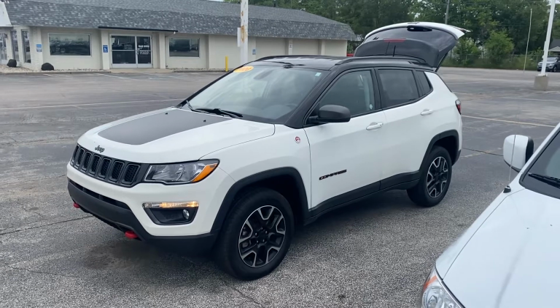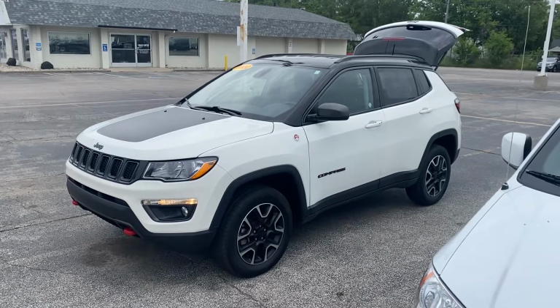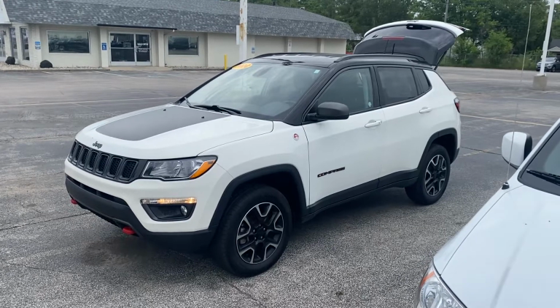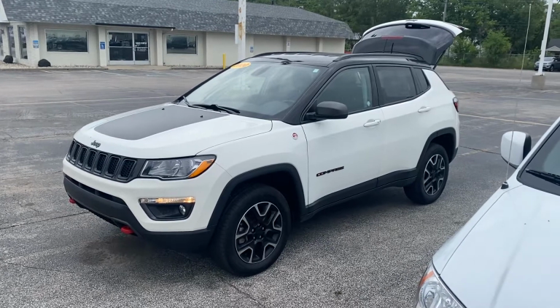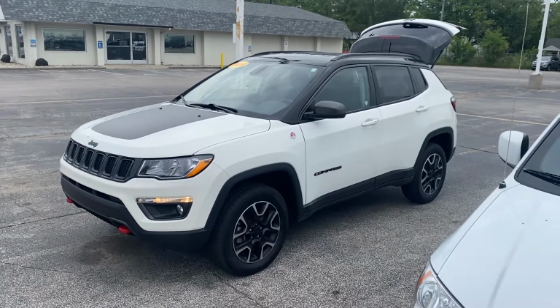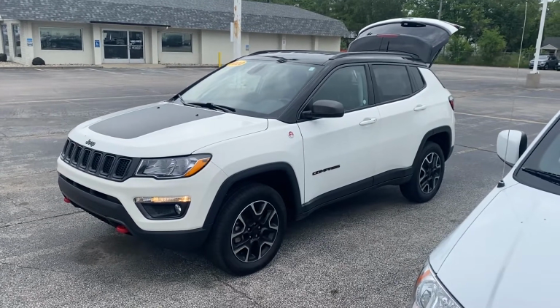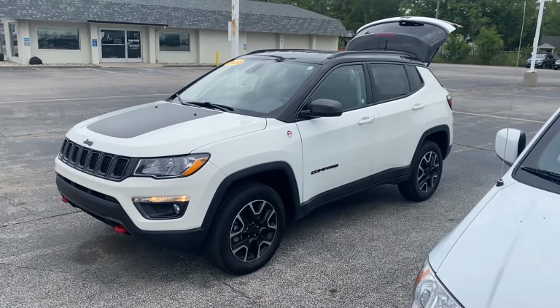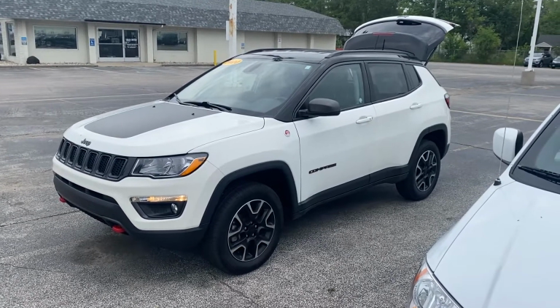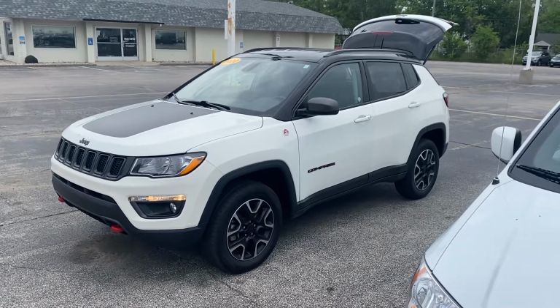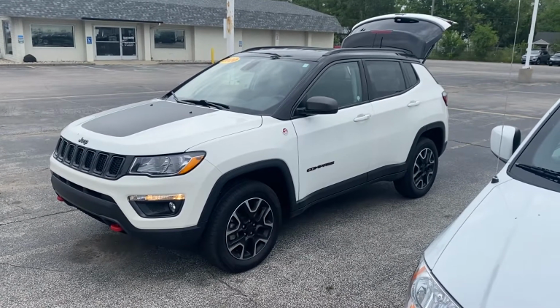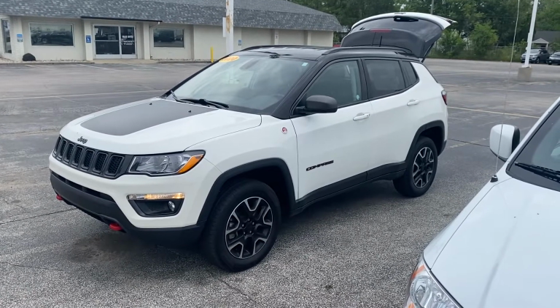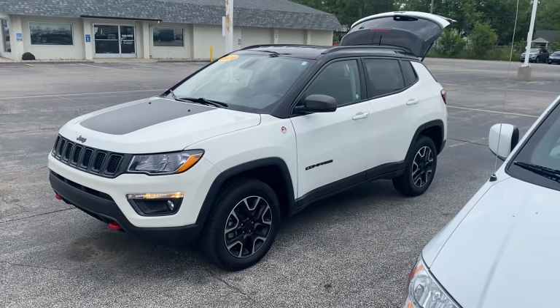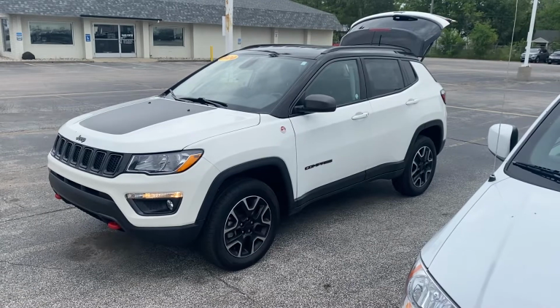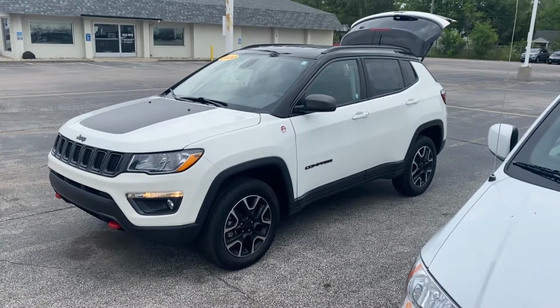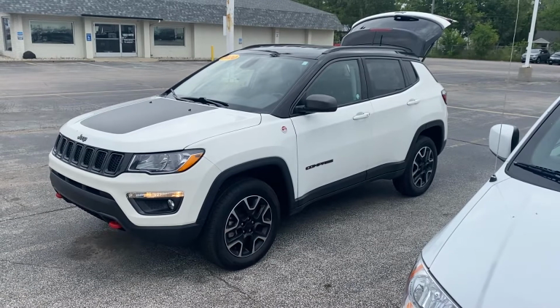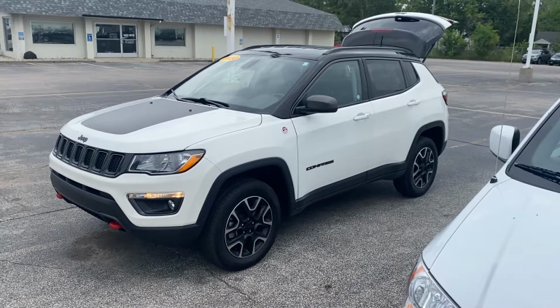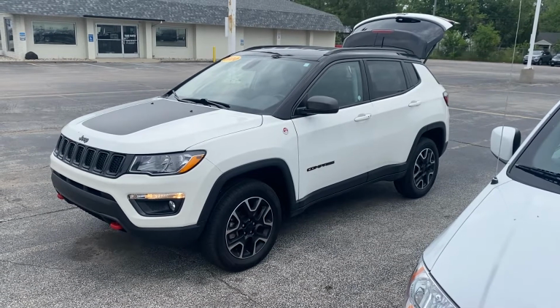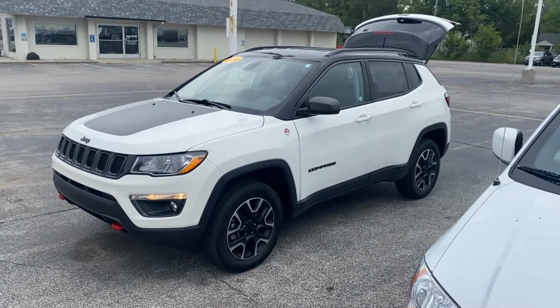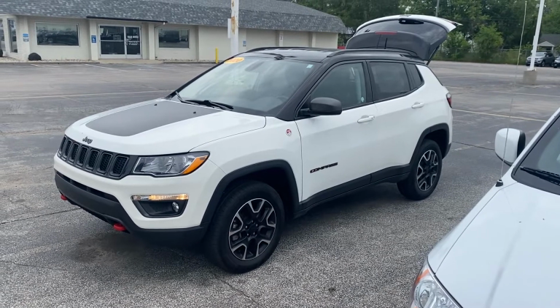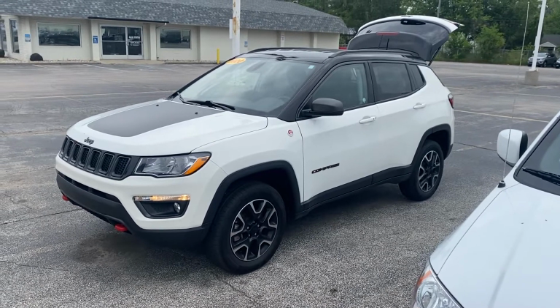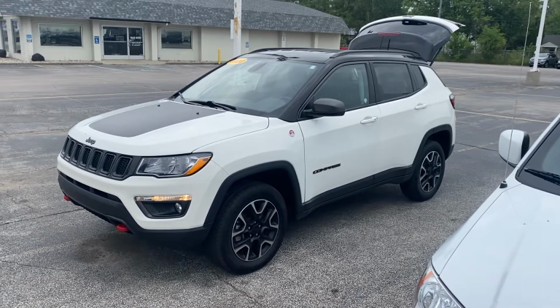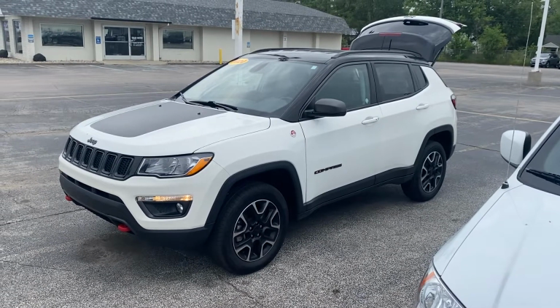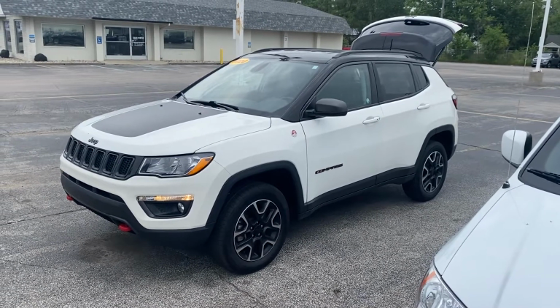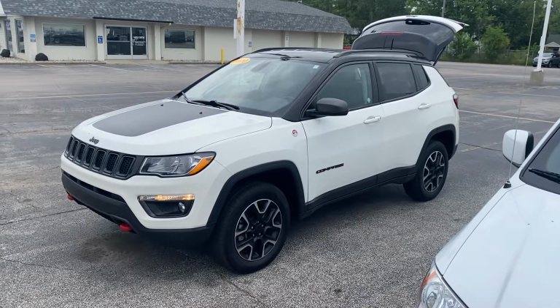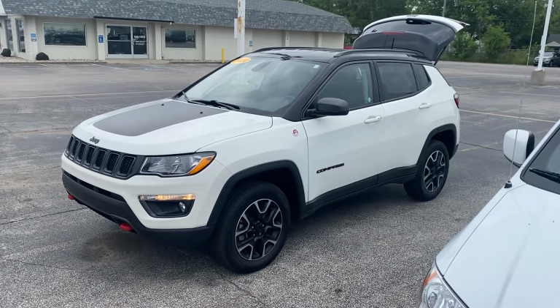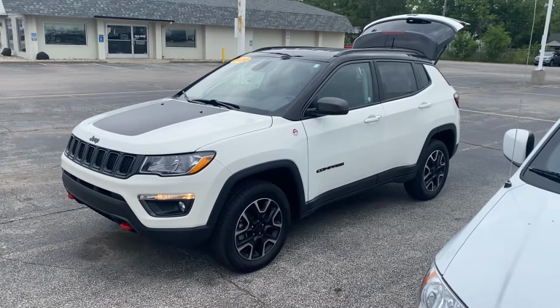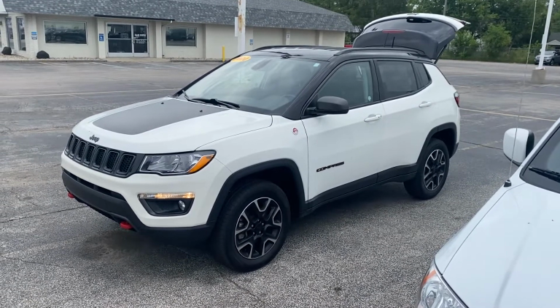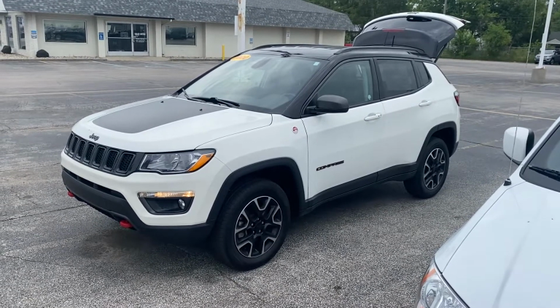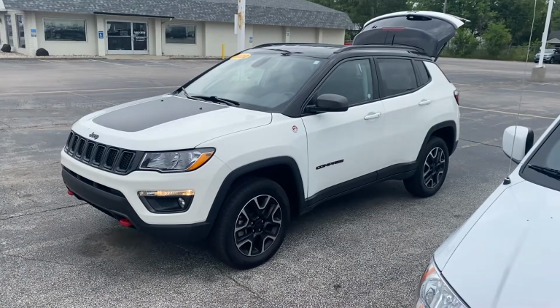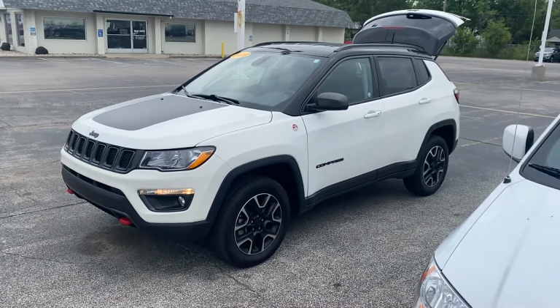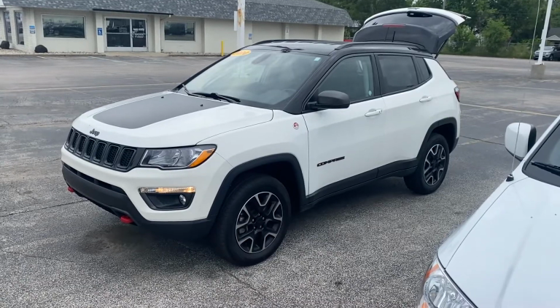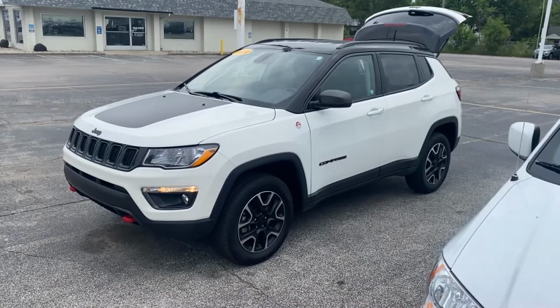Hey, good morning! This is Justin with Preferred Jeep on Henry Street here in Muskegon. I just want to shoot you a quick video on the vehicle that you were looking at online — this is the 2020 Jeep Compass Trailhawk.